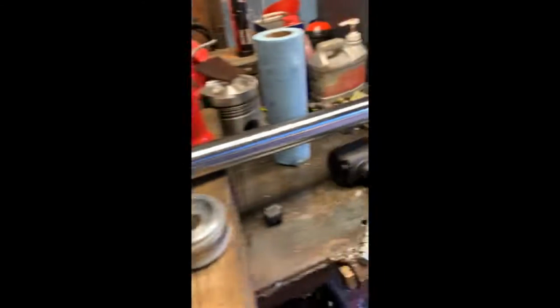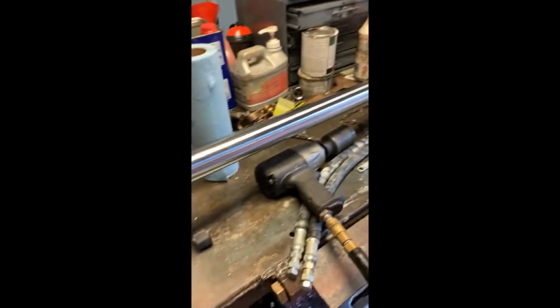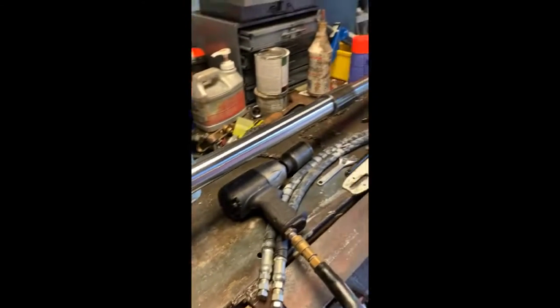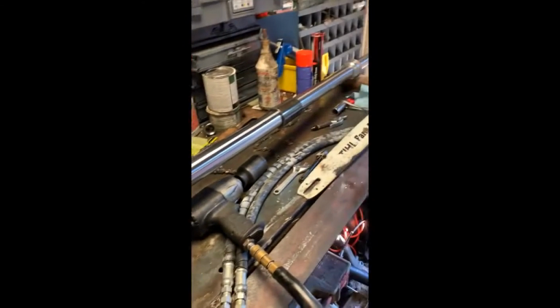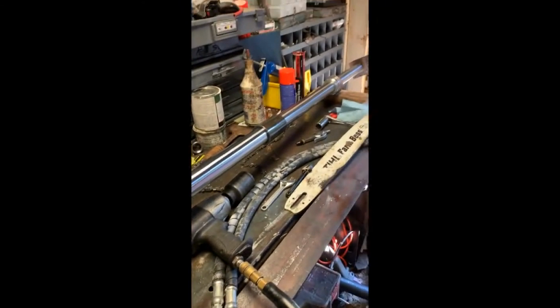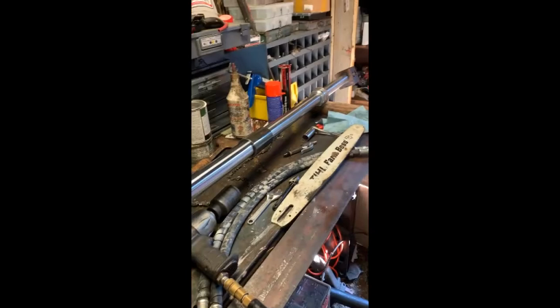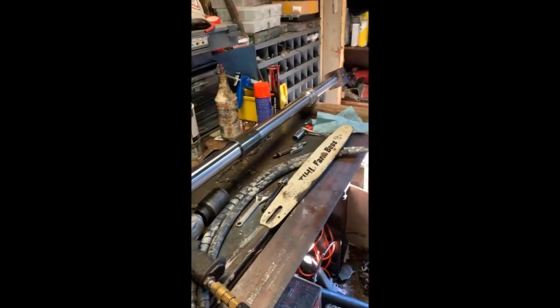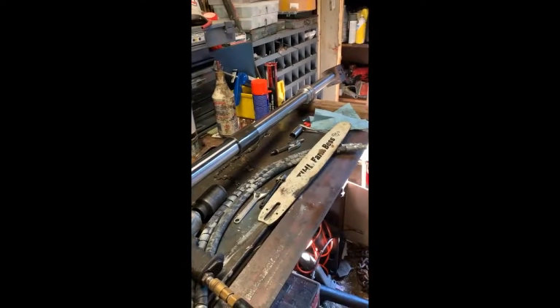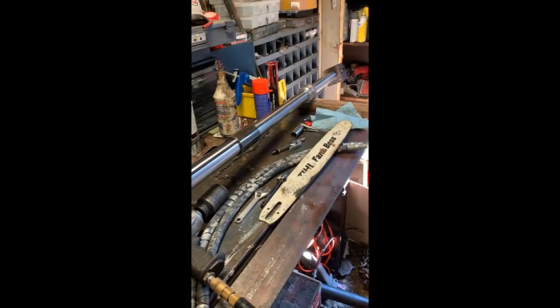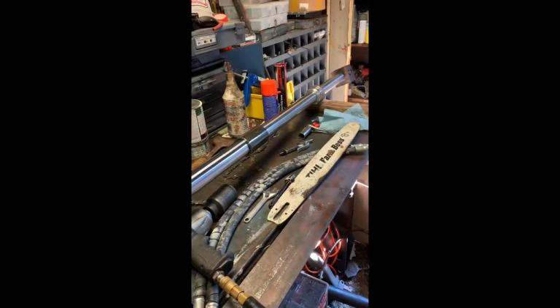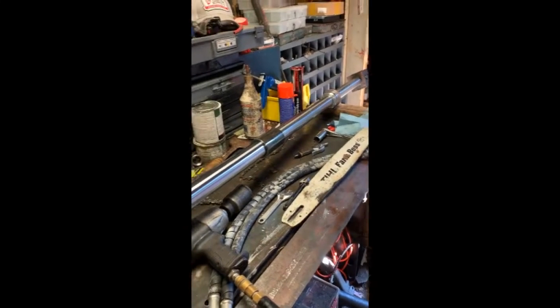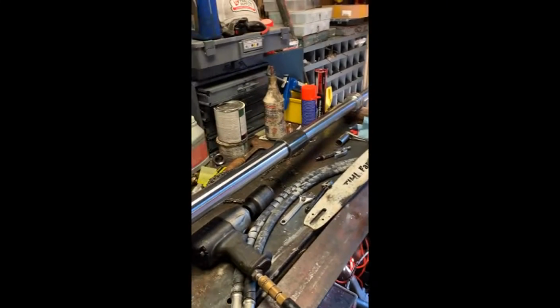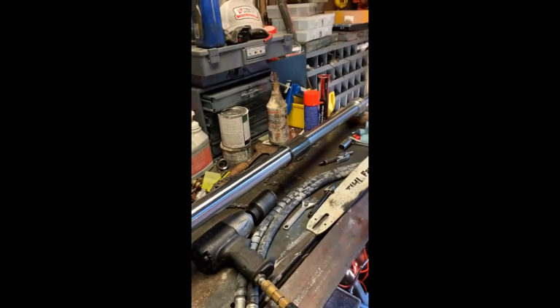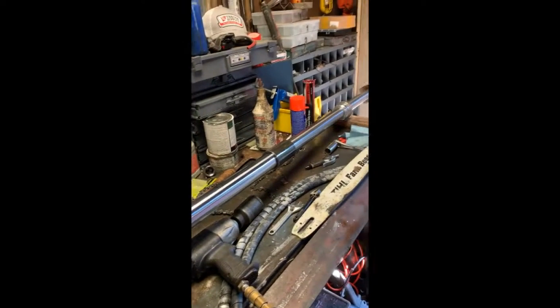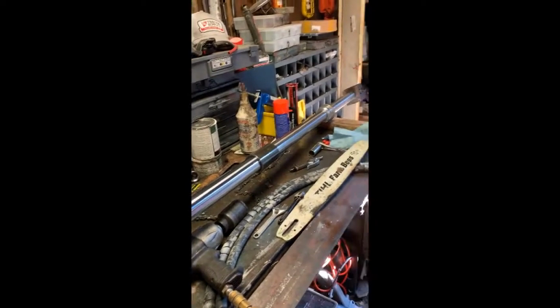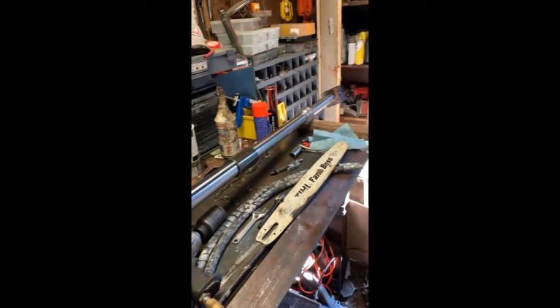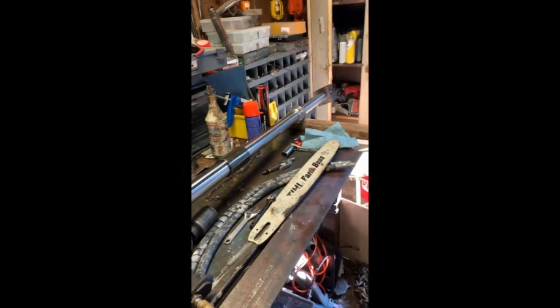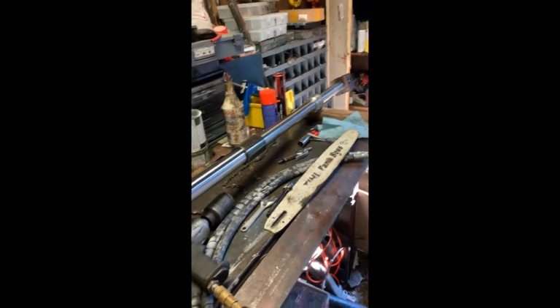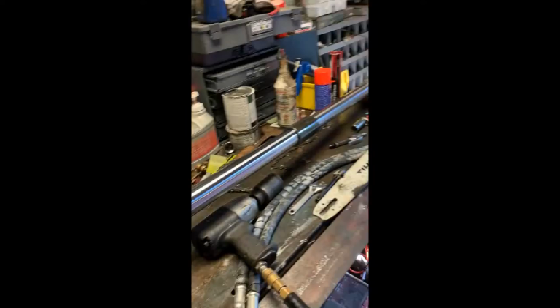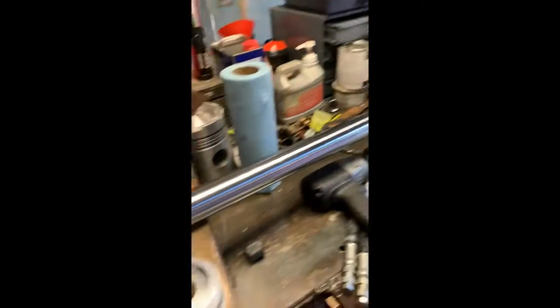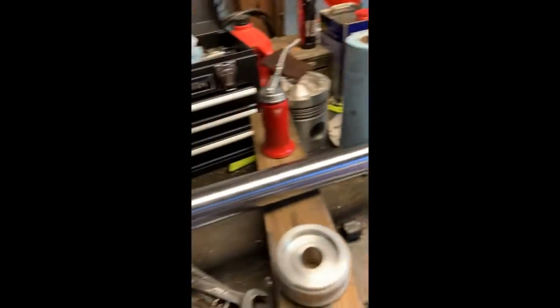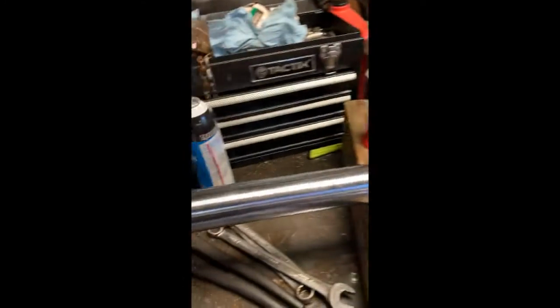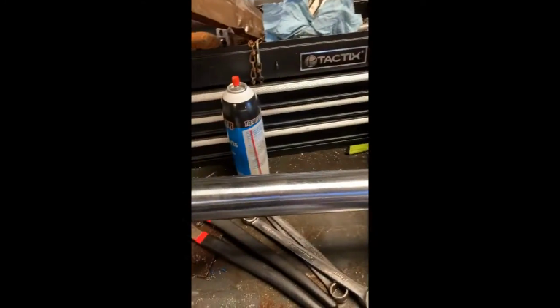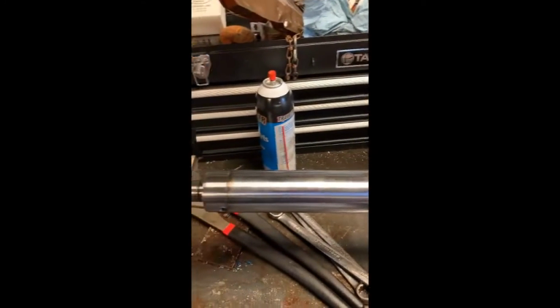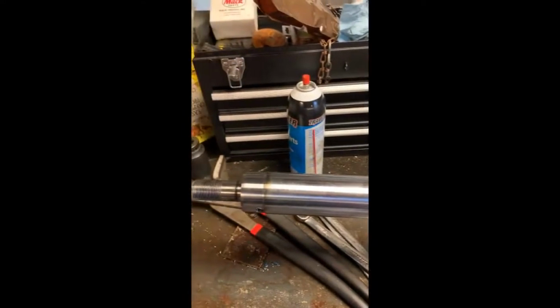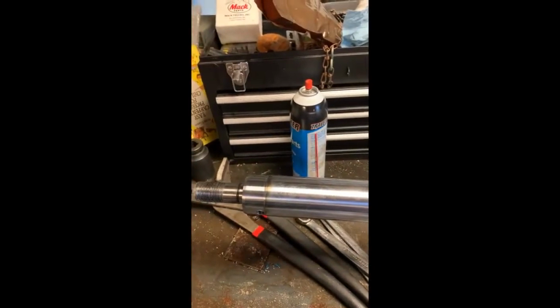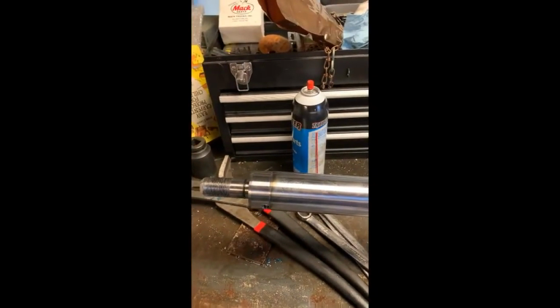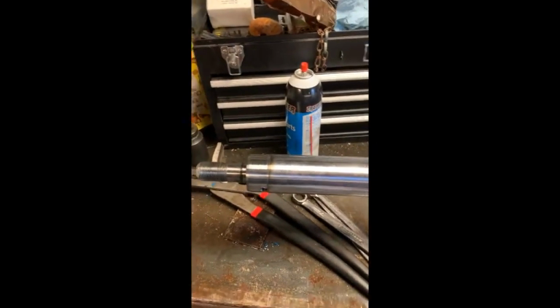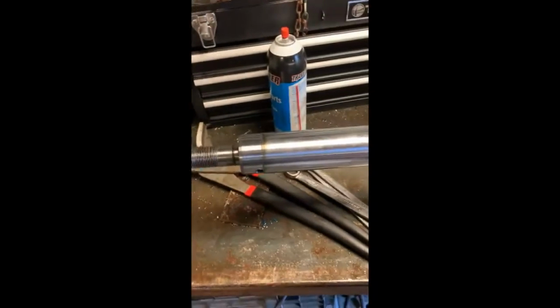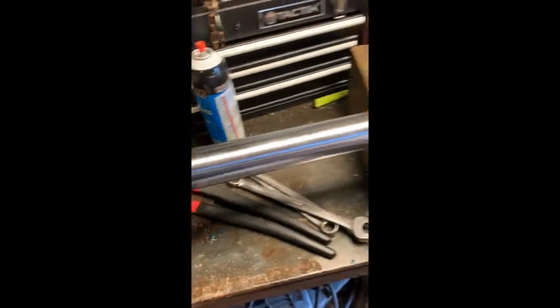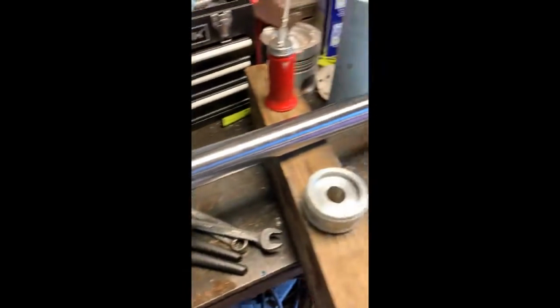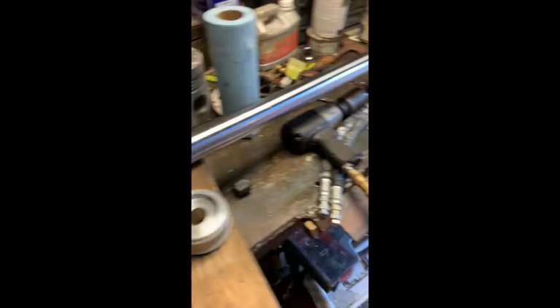This goes in the crane of my truck. It's the extend cylinder. The seals are completely shot, so I'm getting it back together right now.